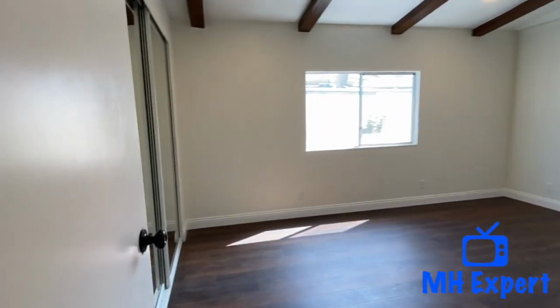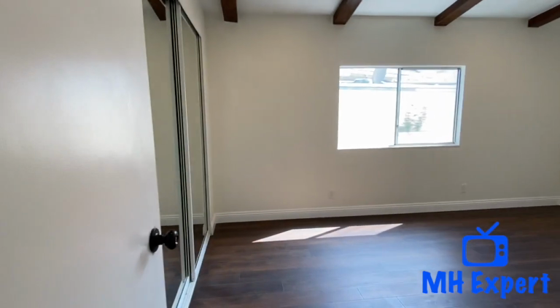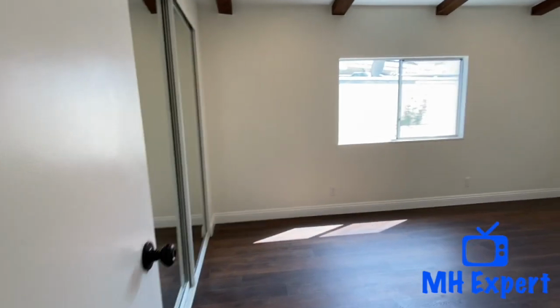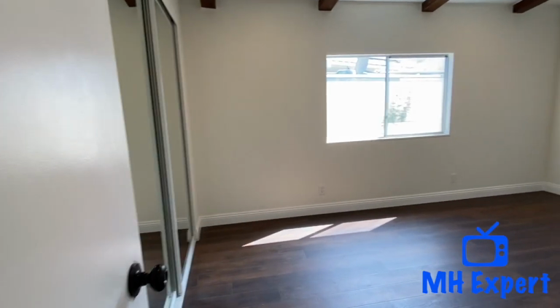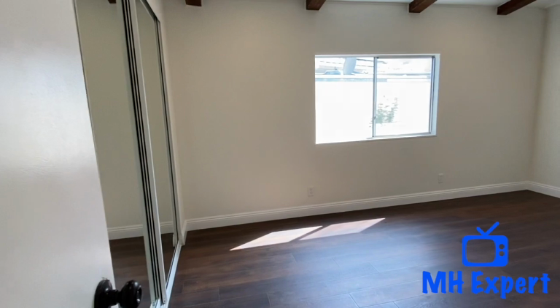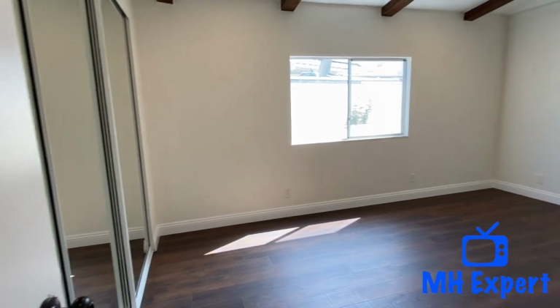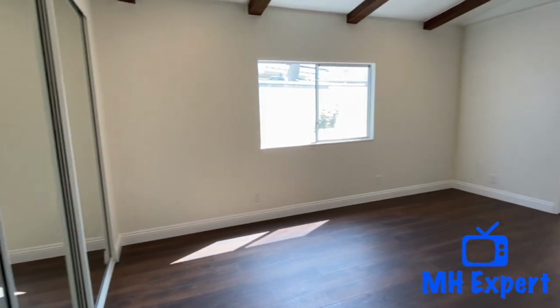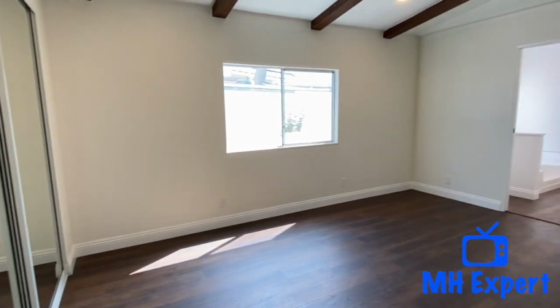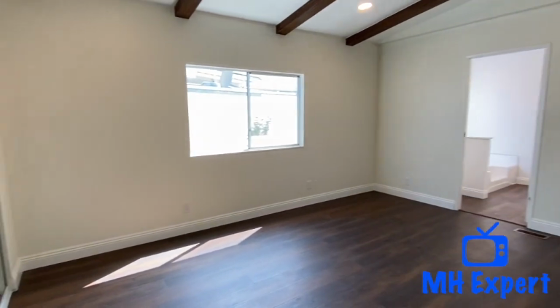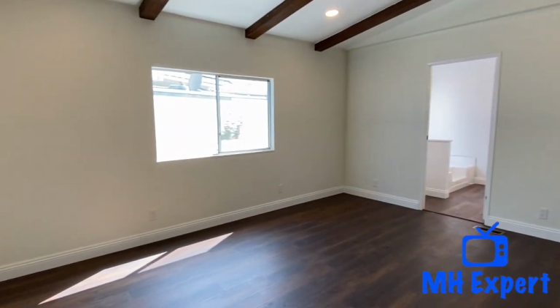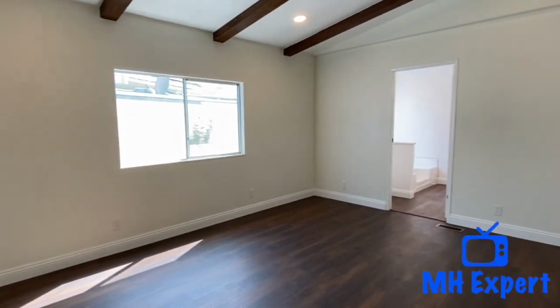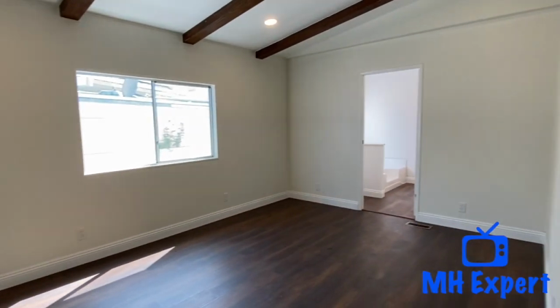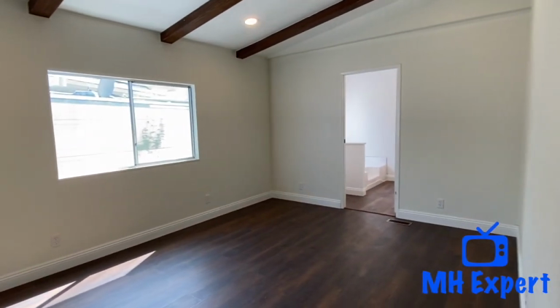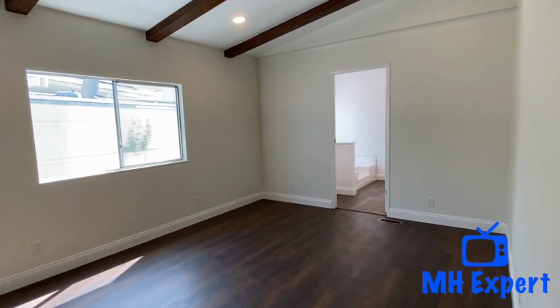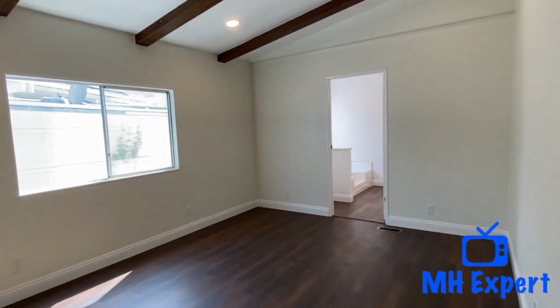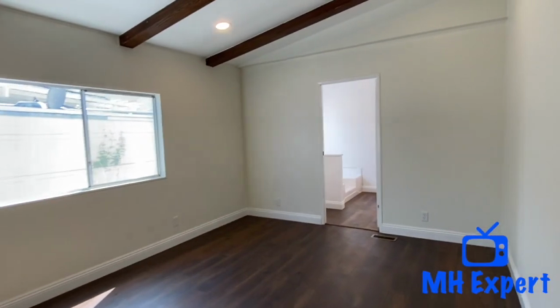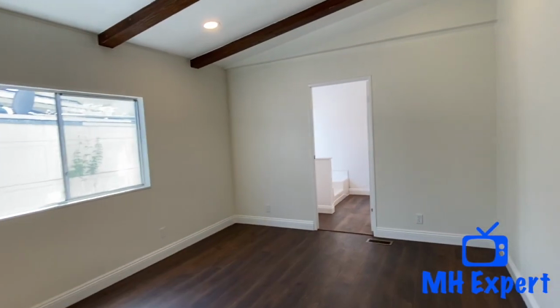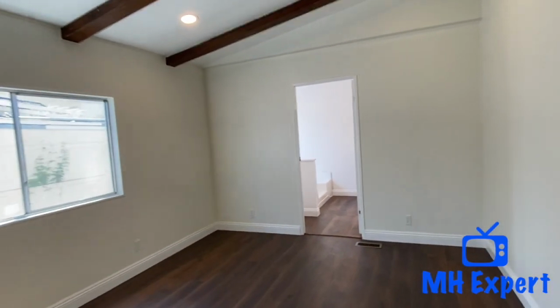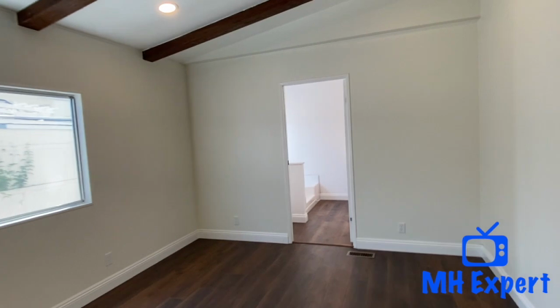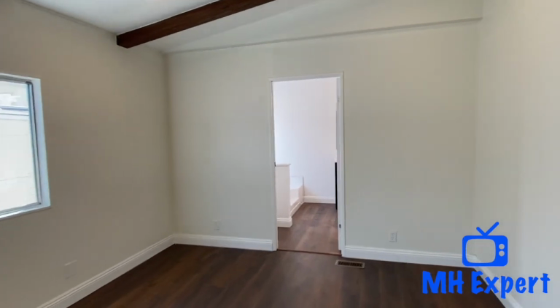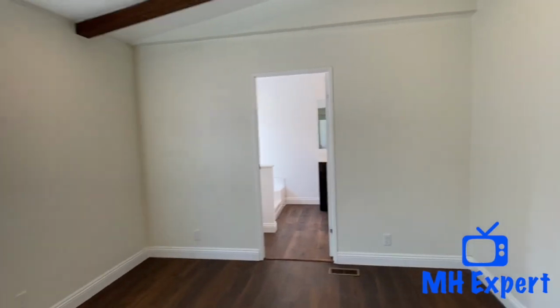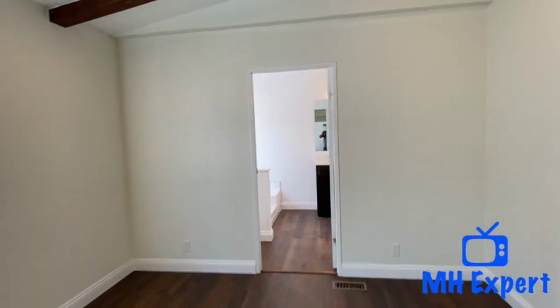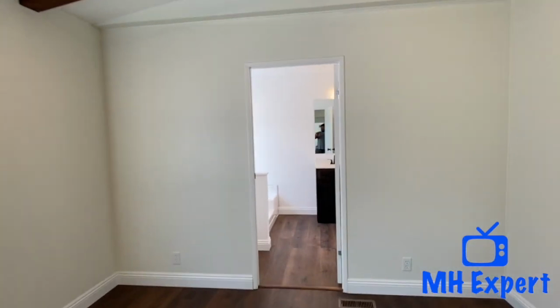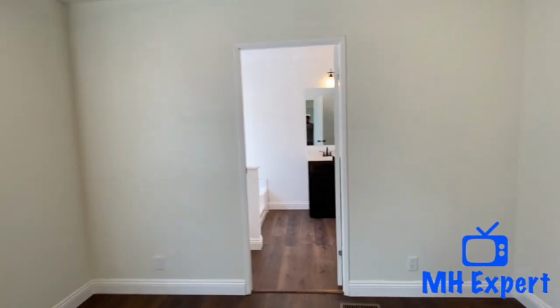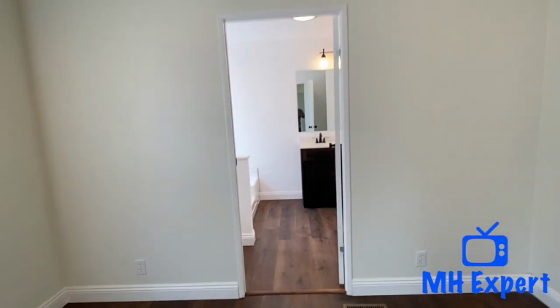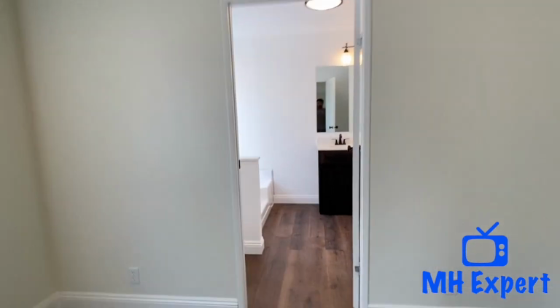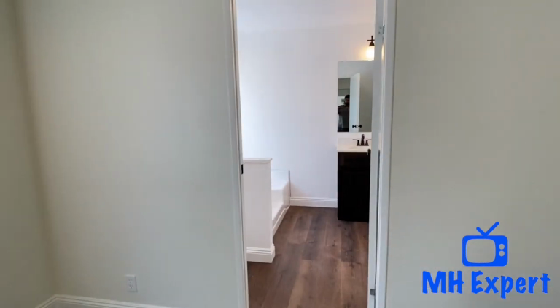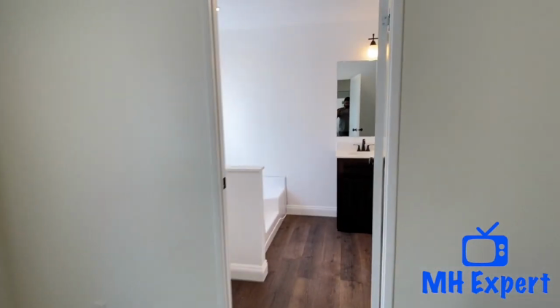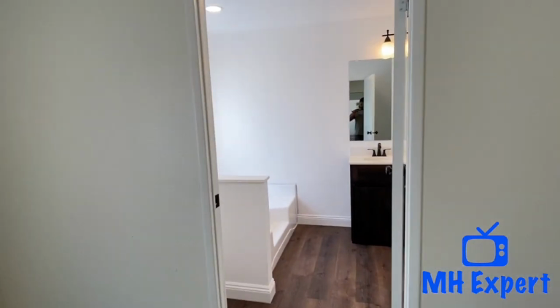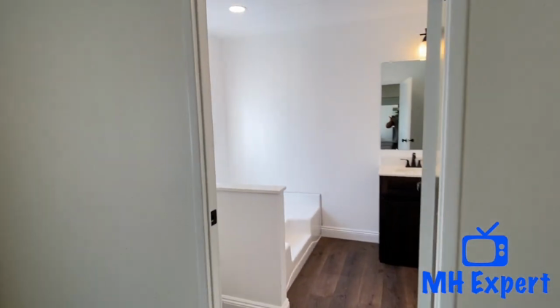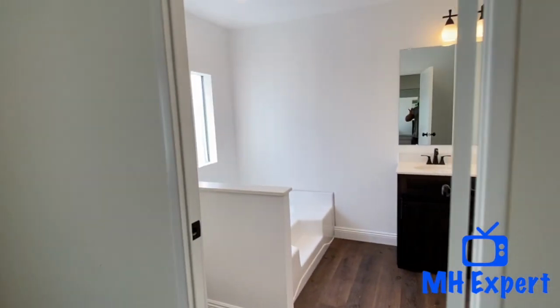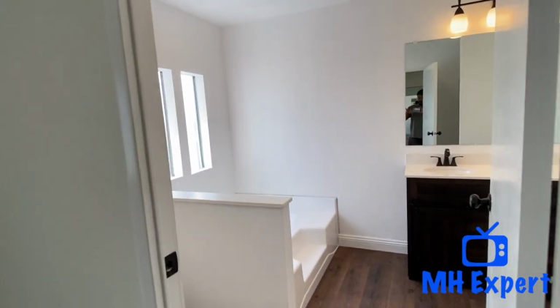This home was redone by California Mobile Homes — they did a really good job. We appreciate them allowing us to film their home. If you're interested in learning more about this home, please read the description. You can also call 866-720-2207.